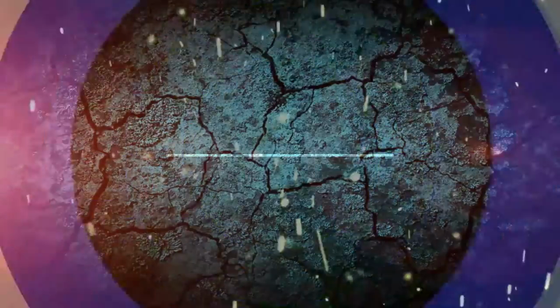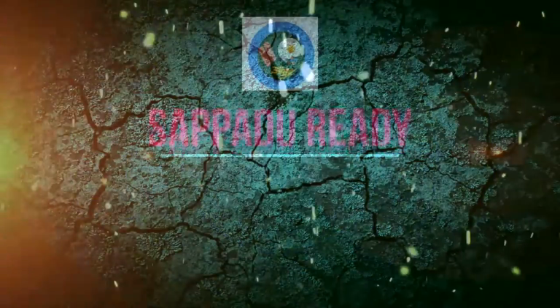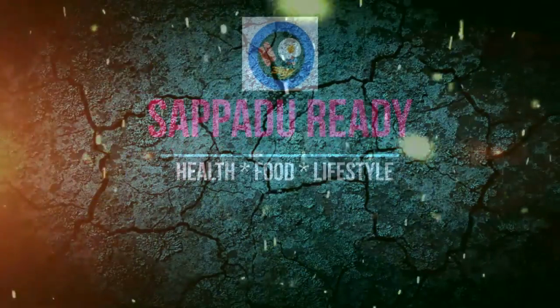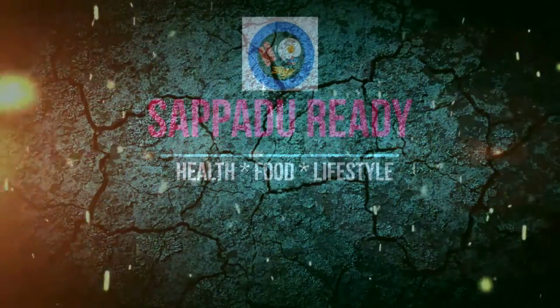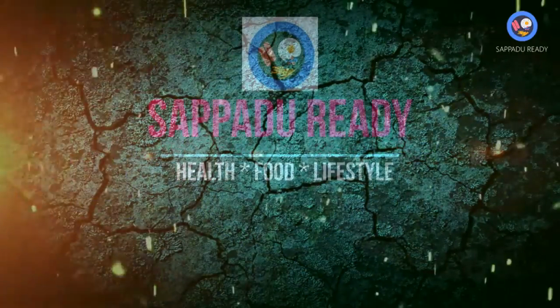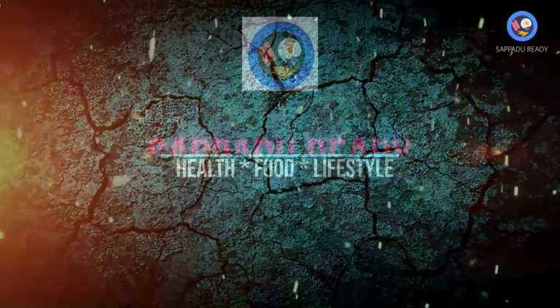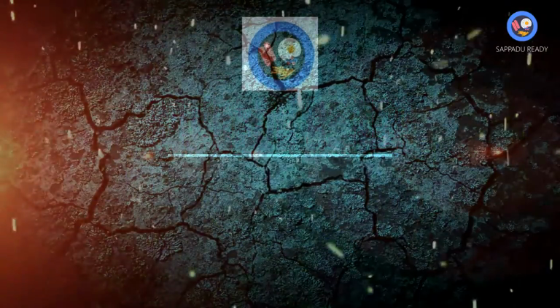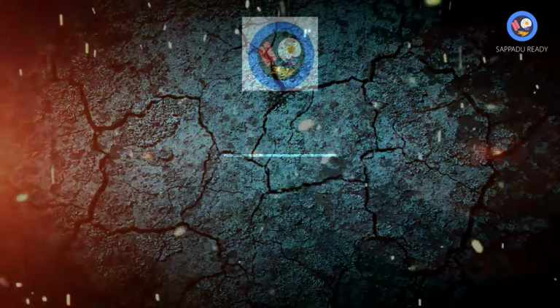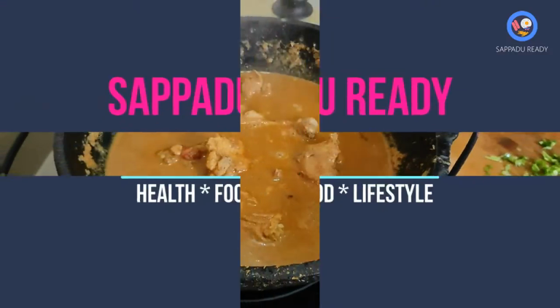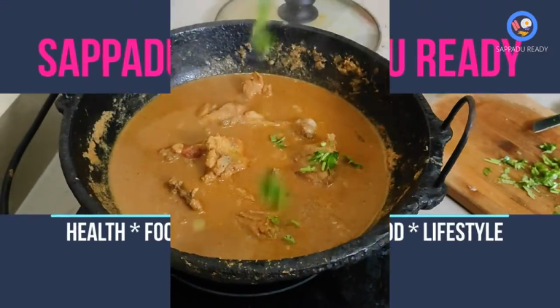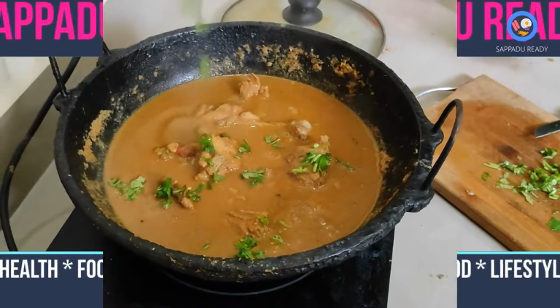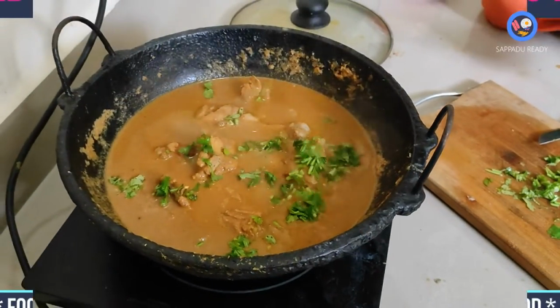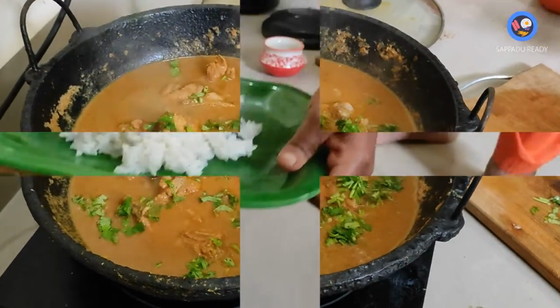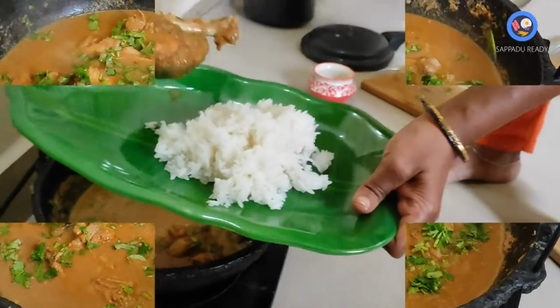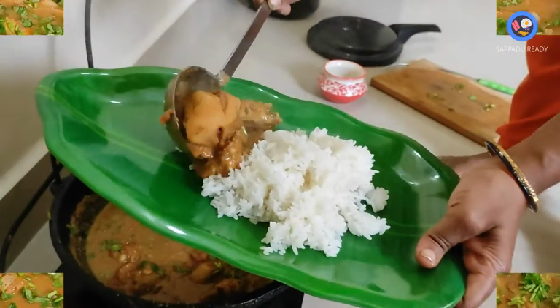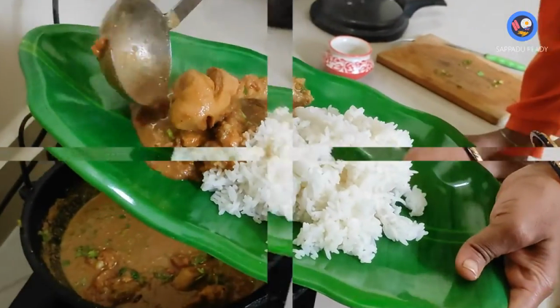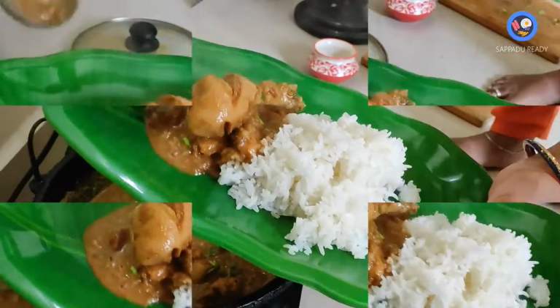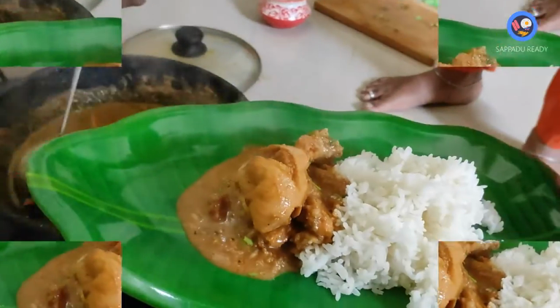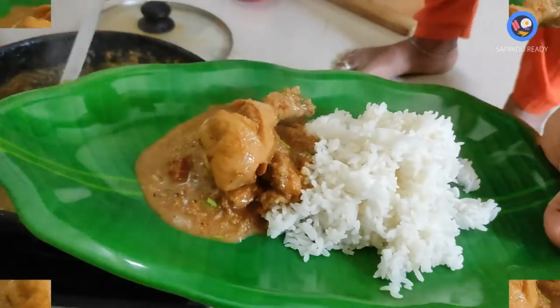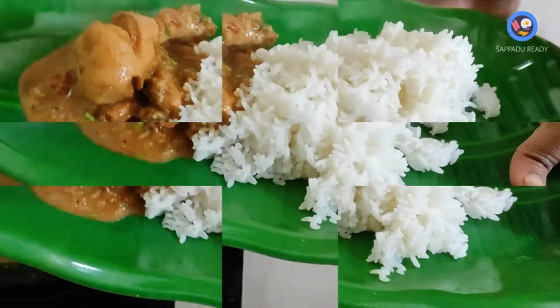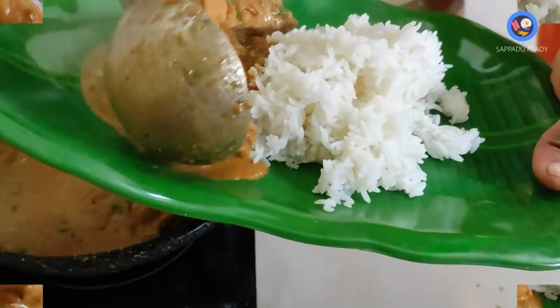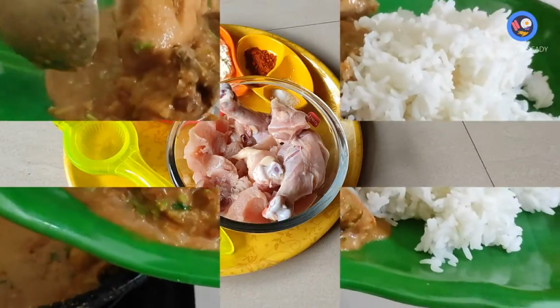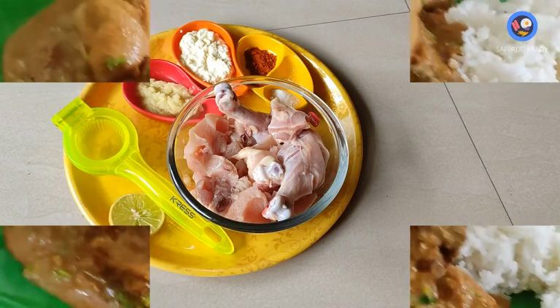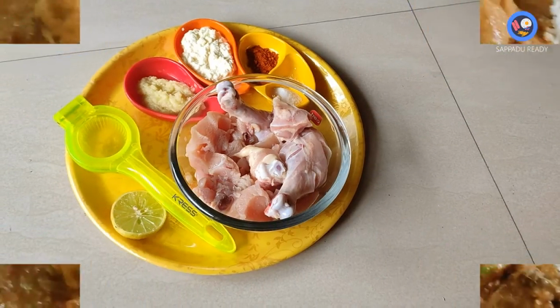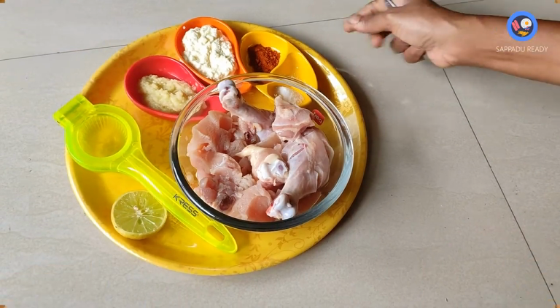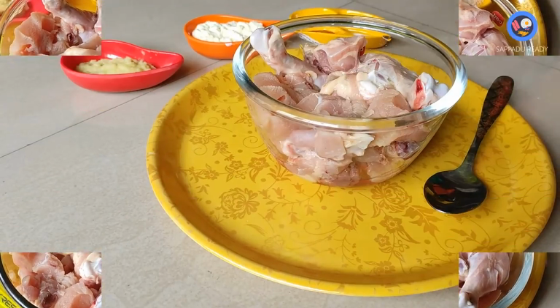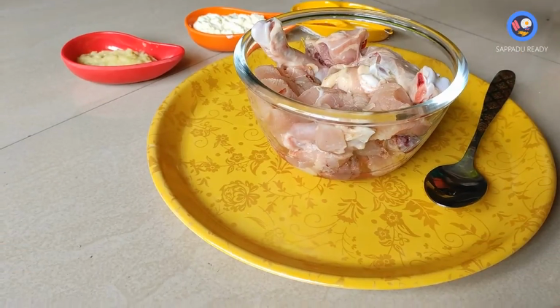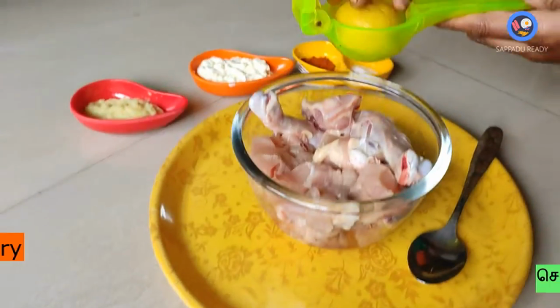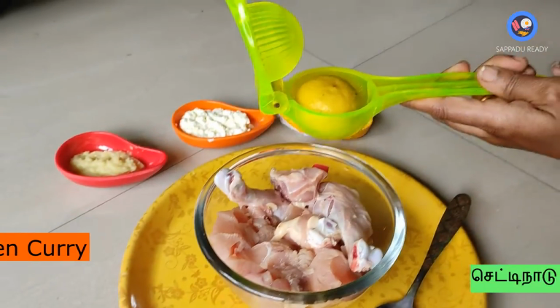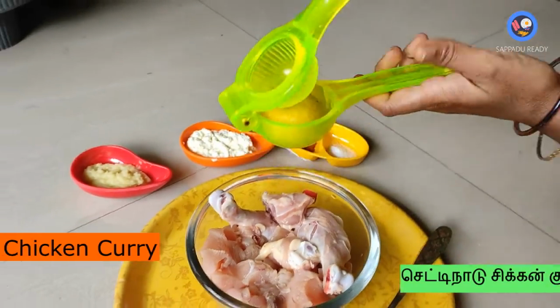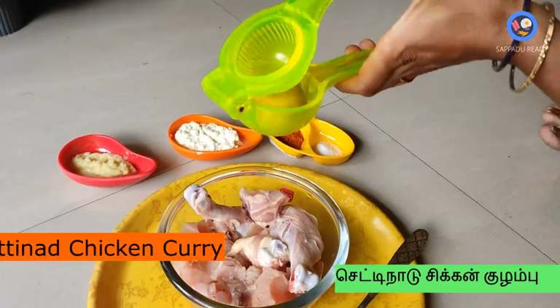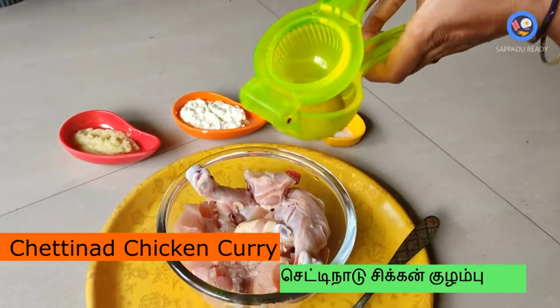Welcome back to our YouTube channel. Let's try a chicken recipe. Let's marinate the chicken — first, let's wash it.